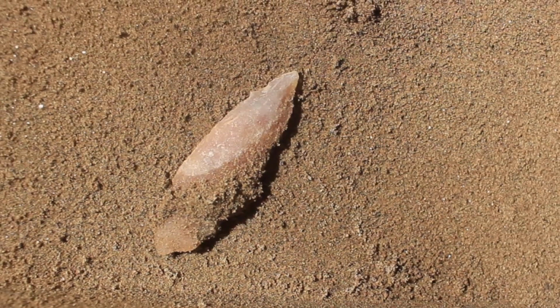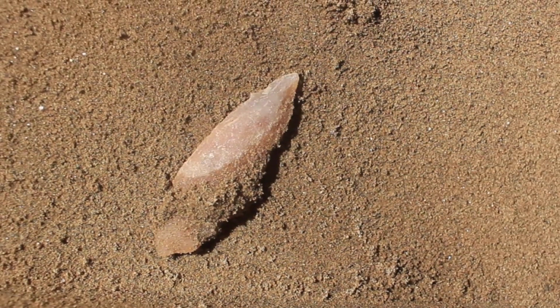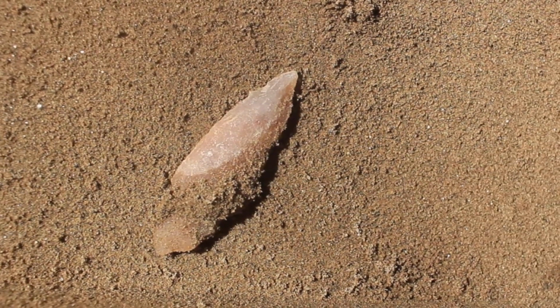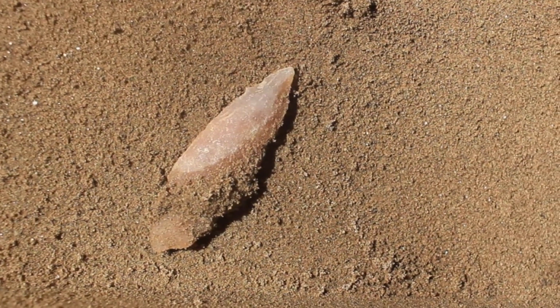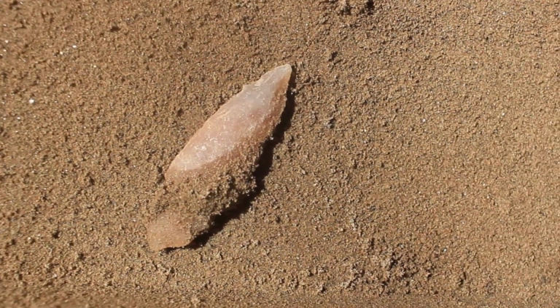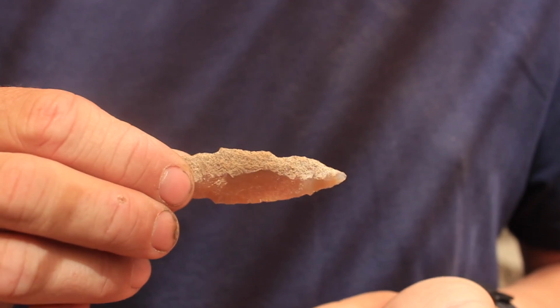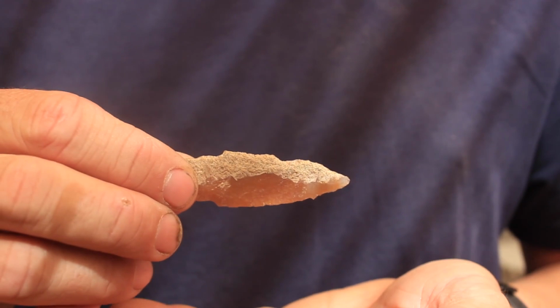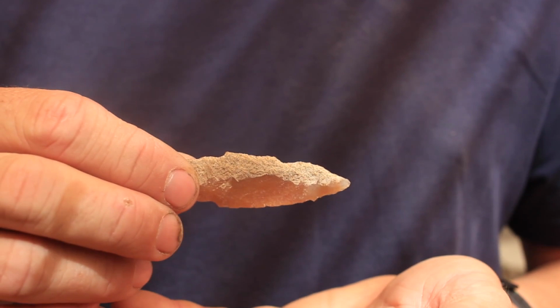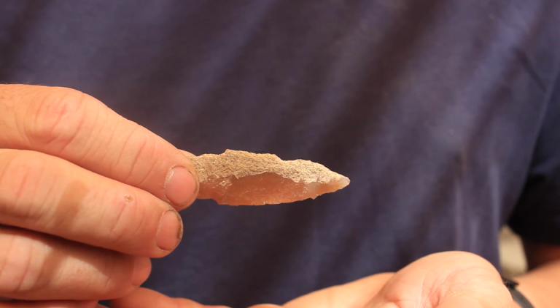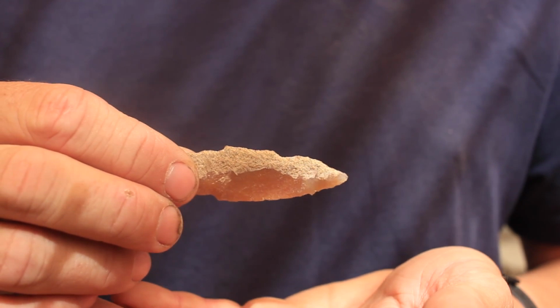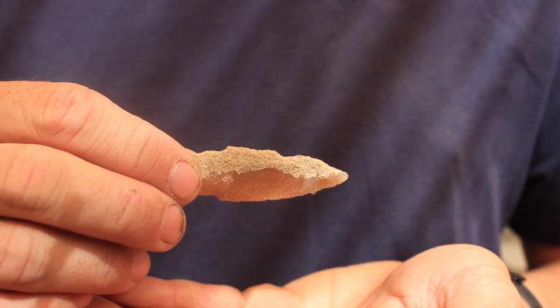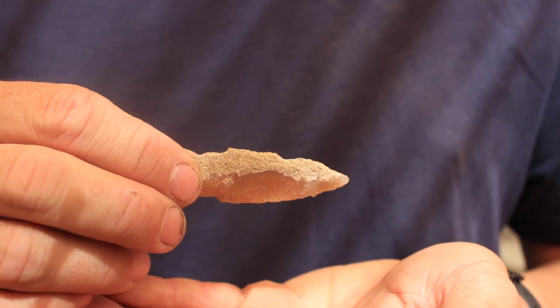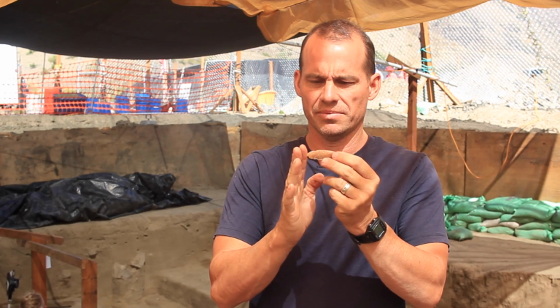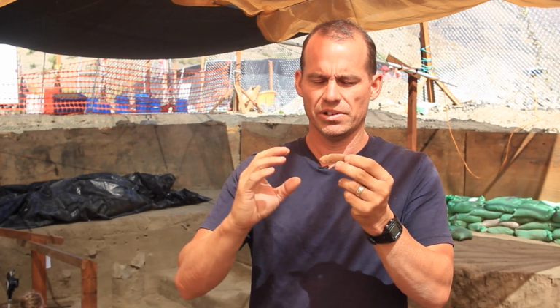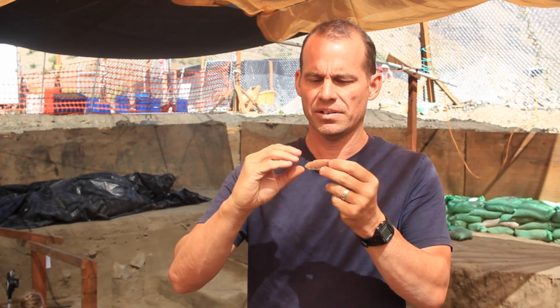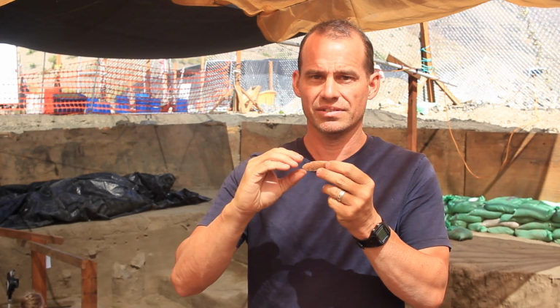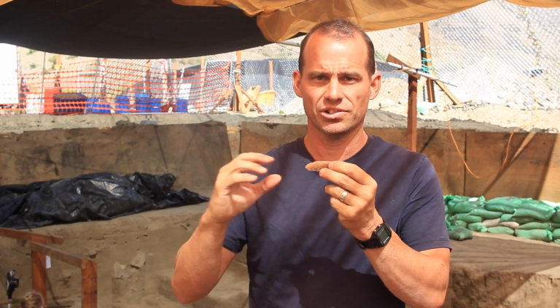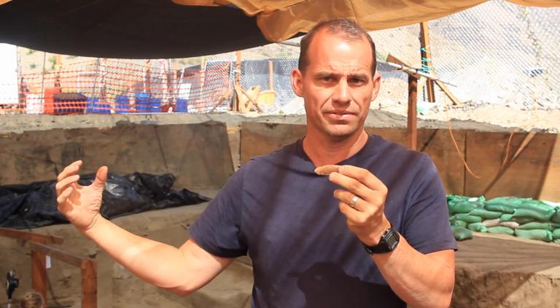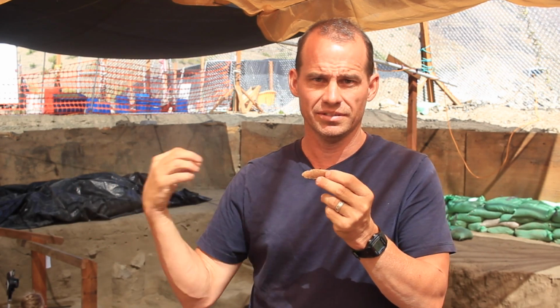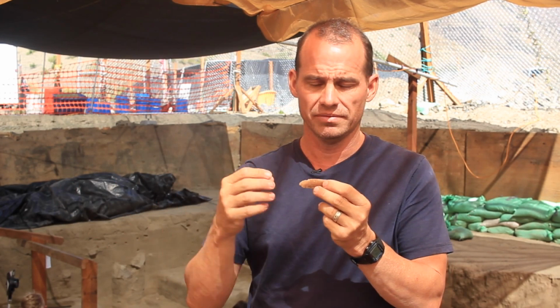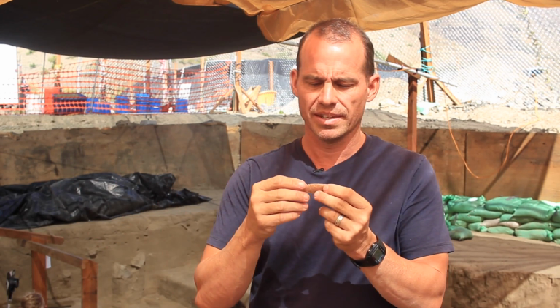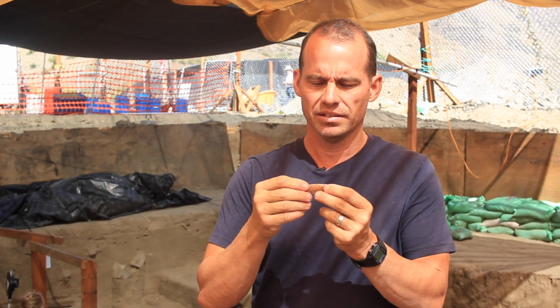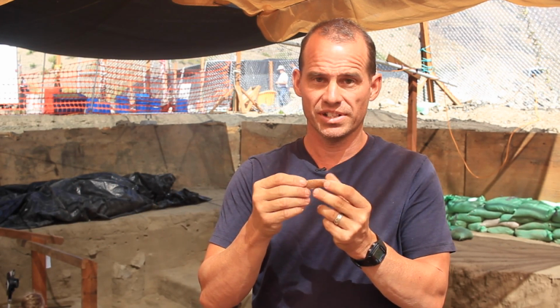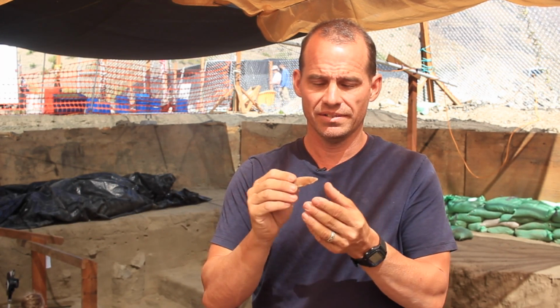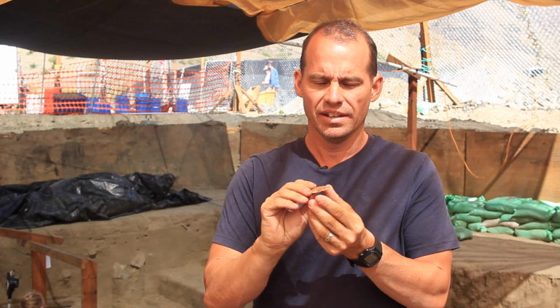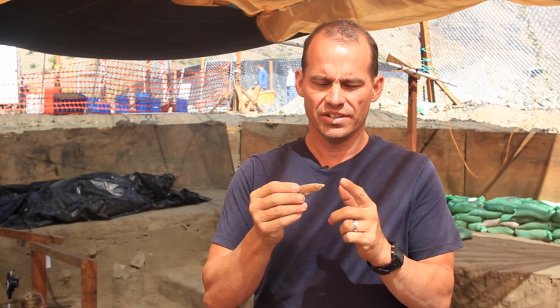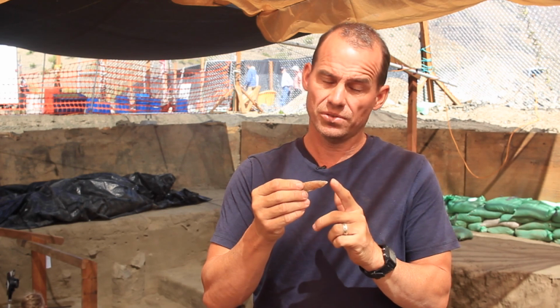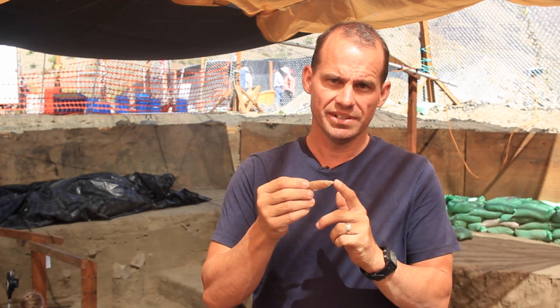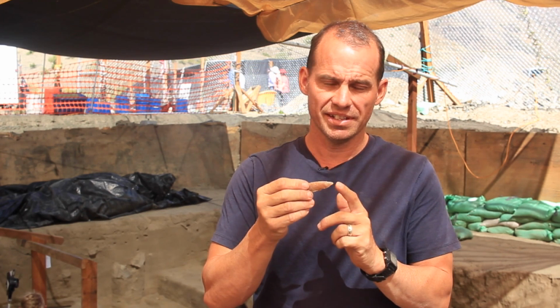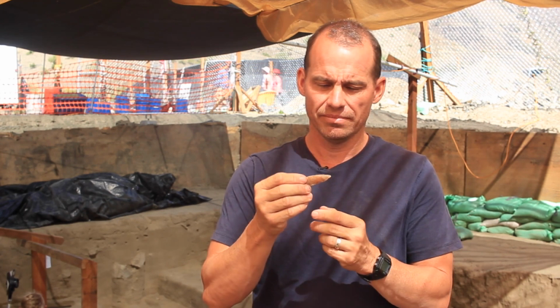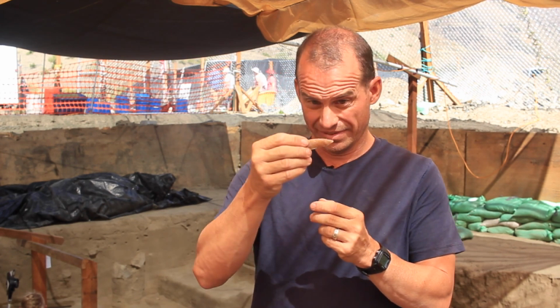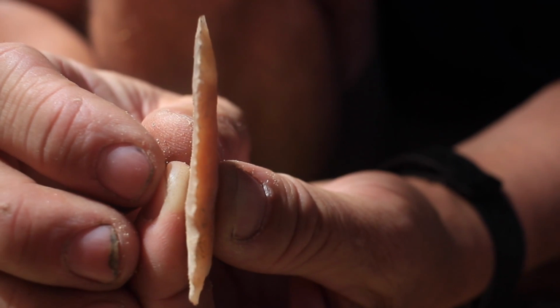This is complete. You can see the stem, and it has ears here. This would be the stem side where you would mount it to a shaft for a projectile. On this side, of course, would be the tip.